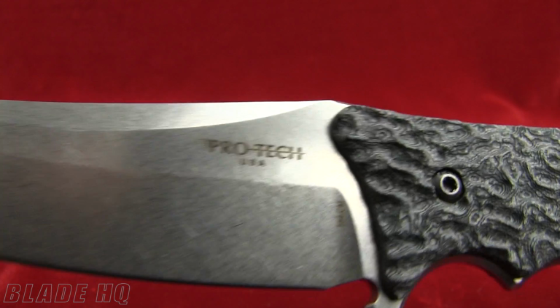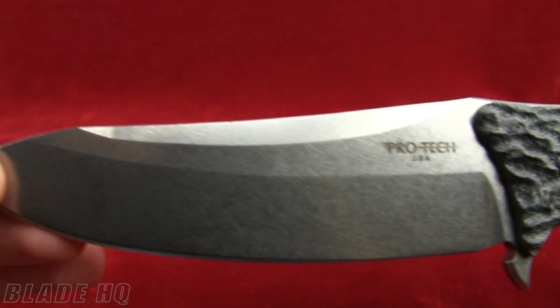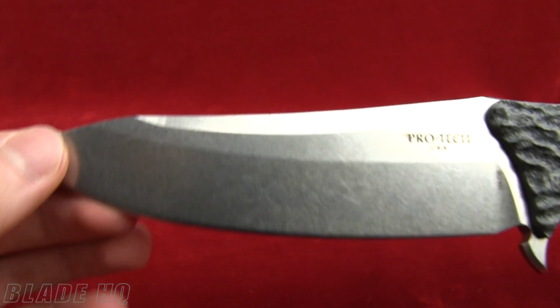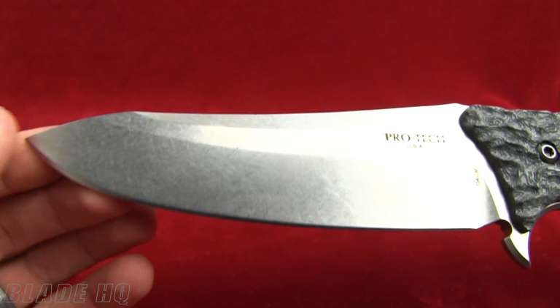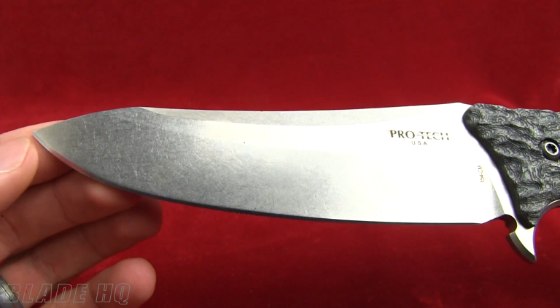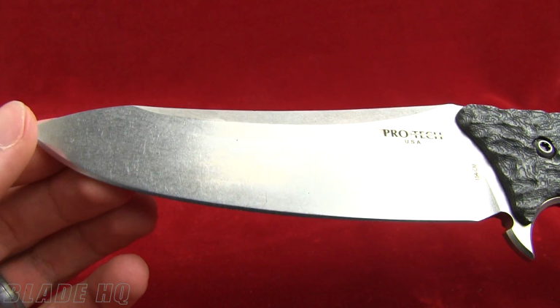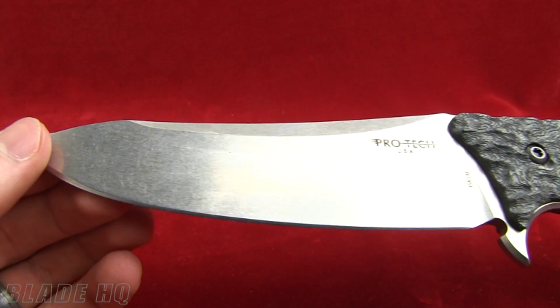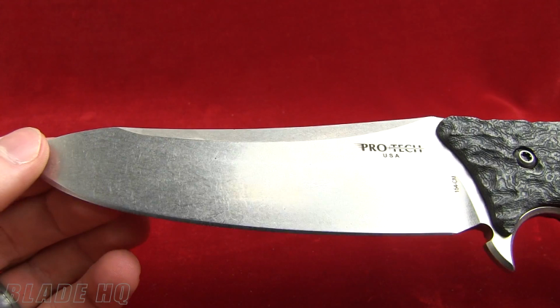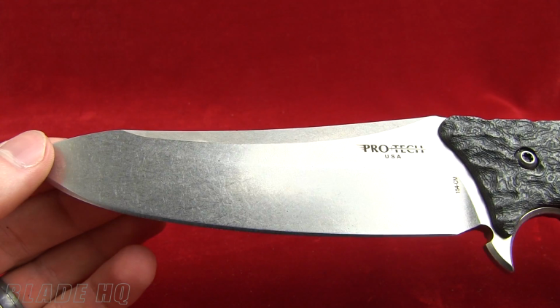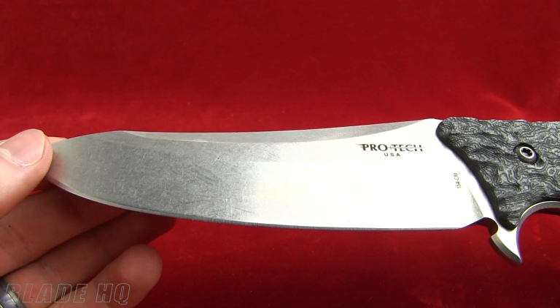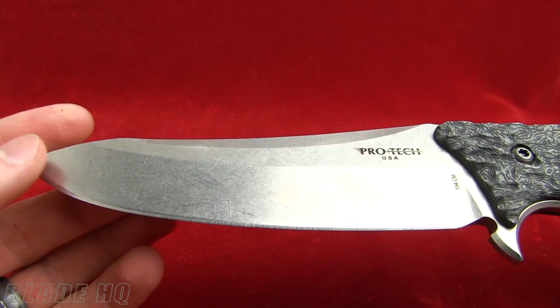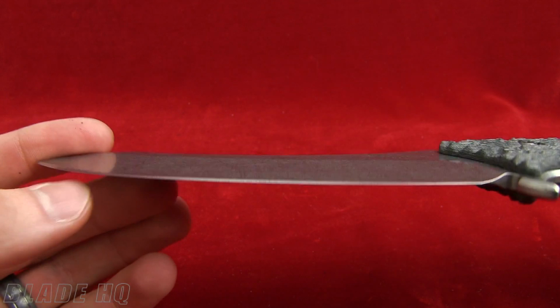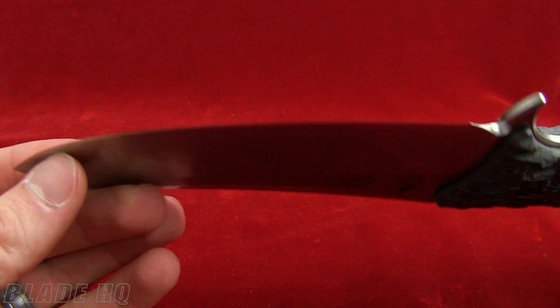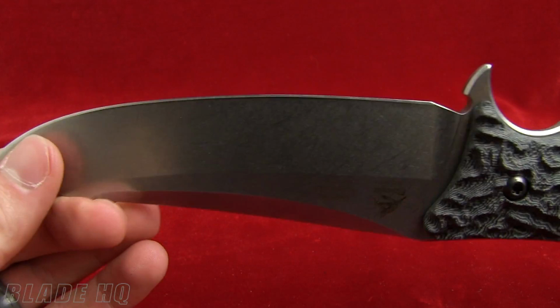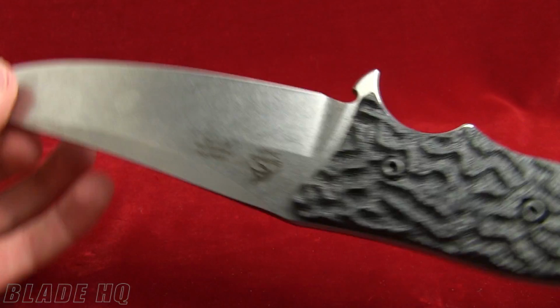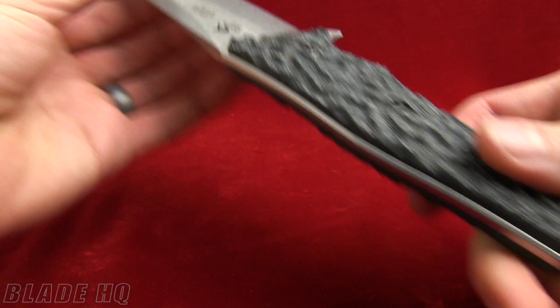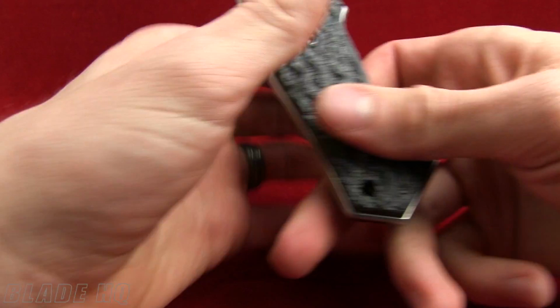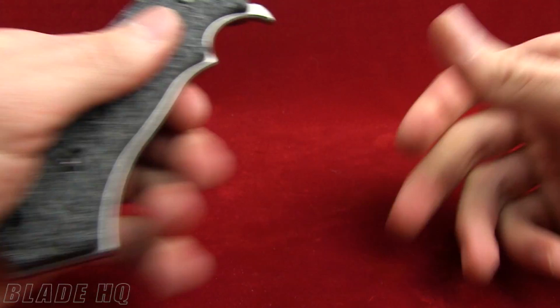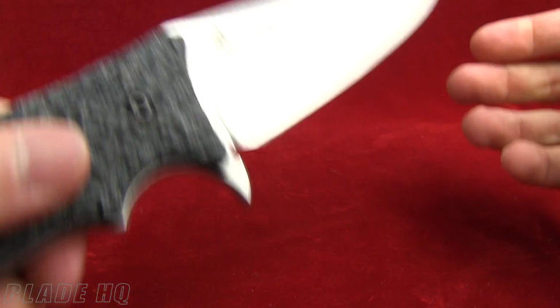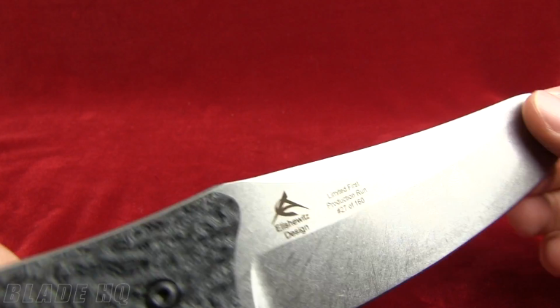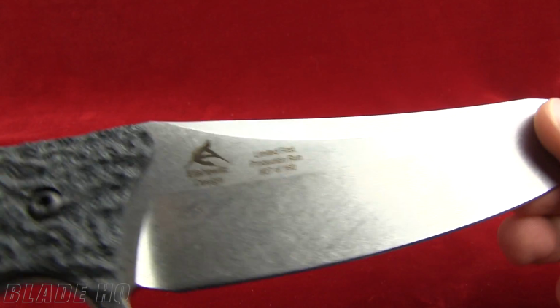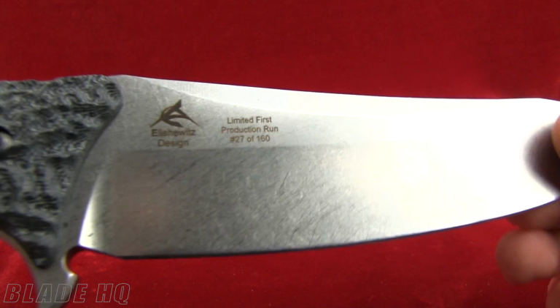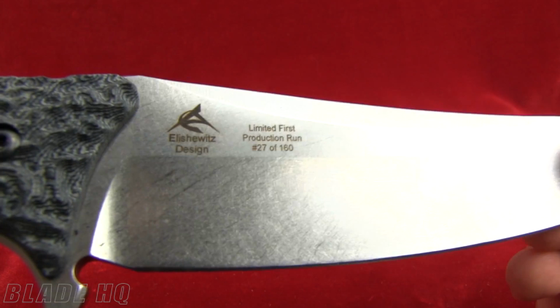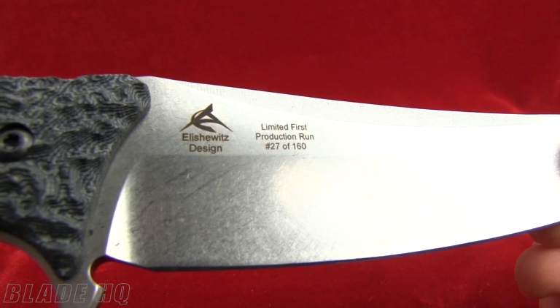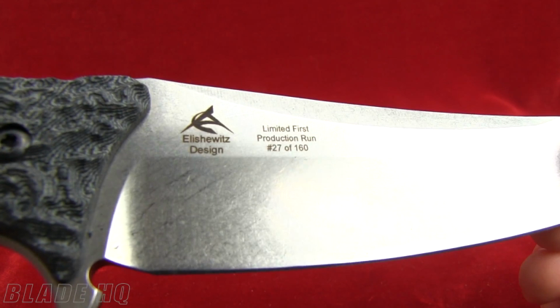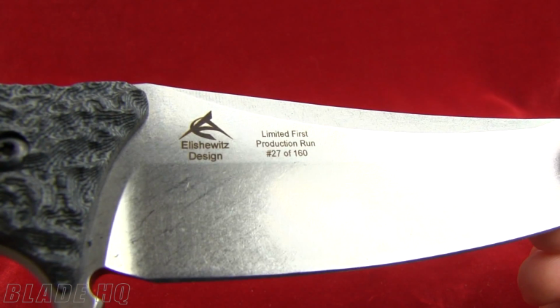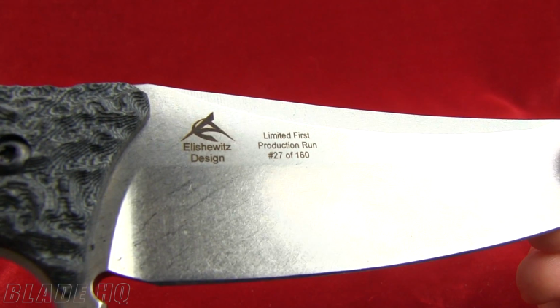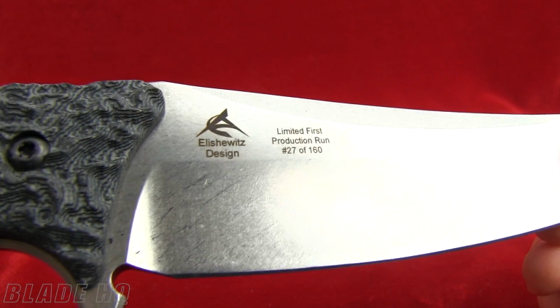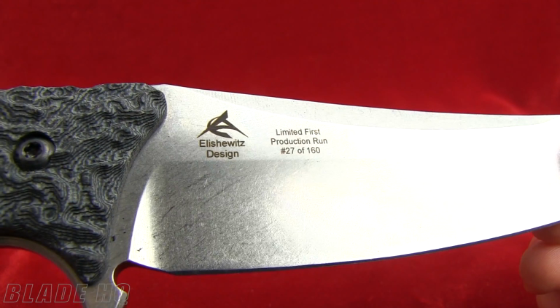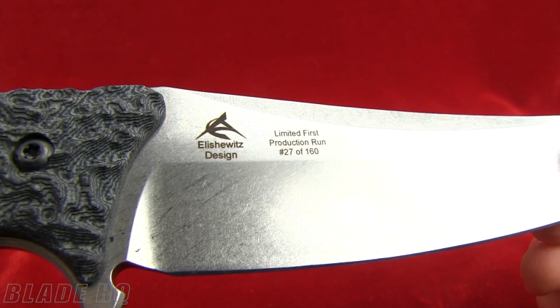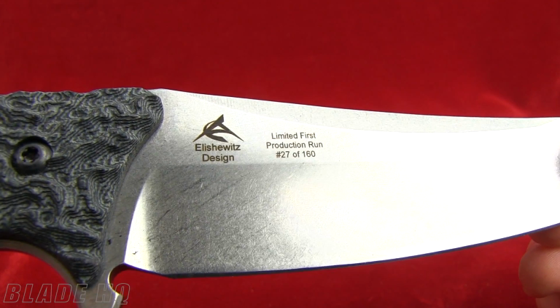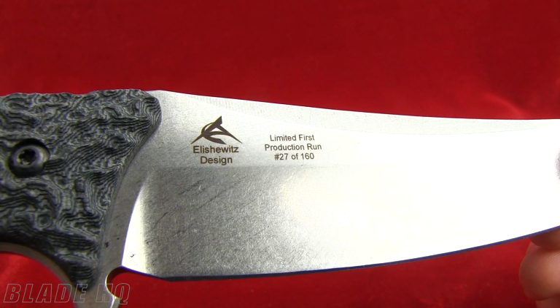This is the stonewashed version. On the back side it says 'limited first production run' — this is number 27.